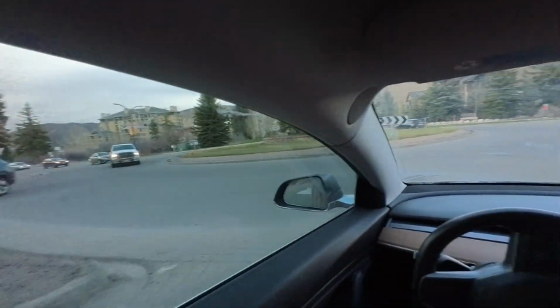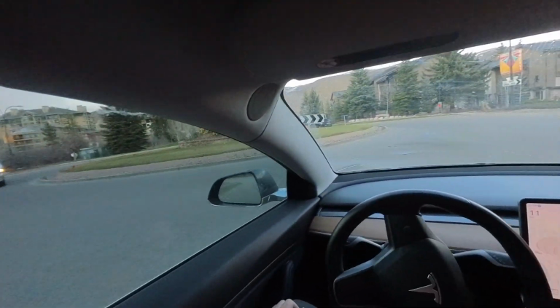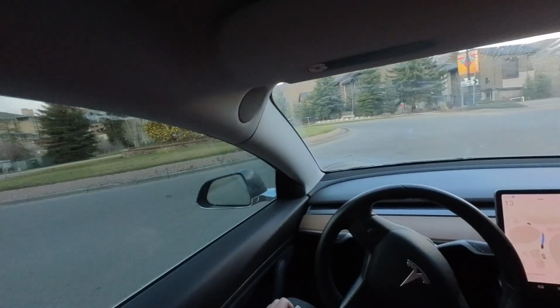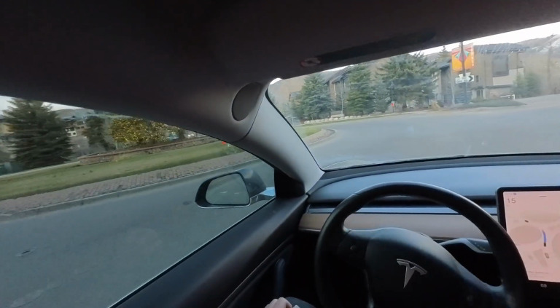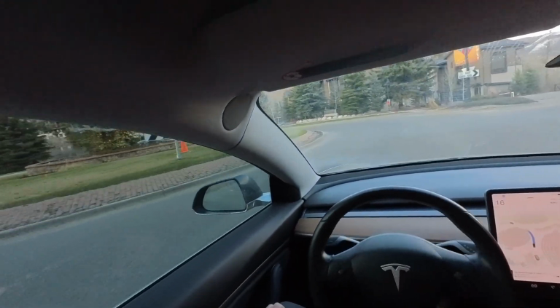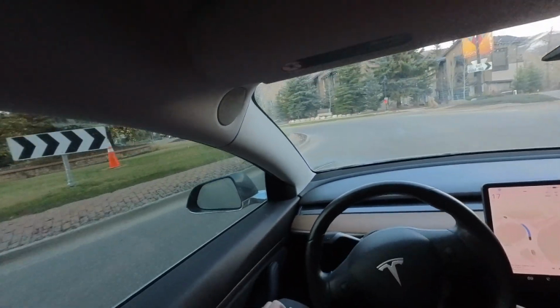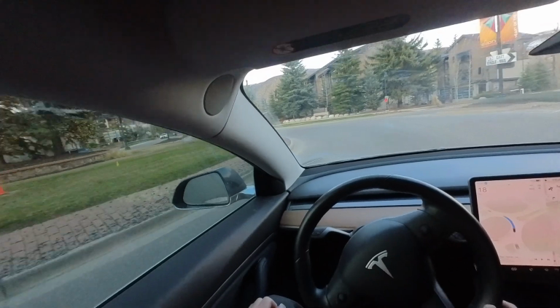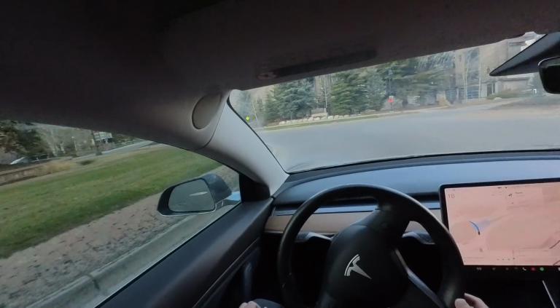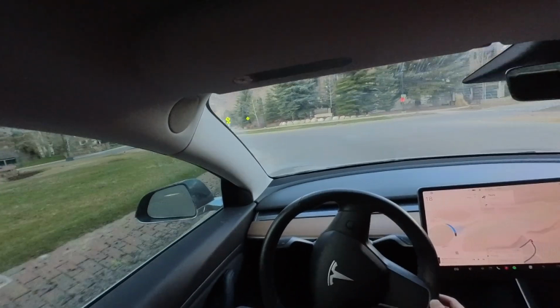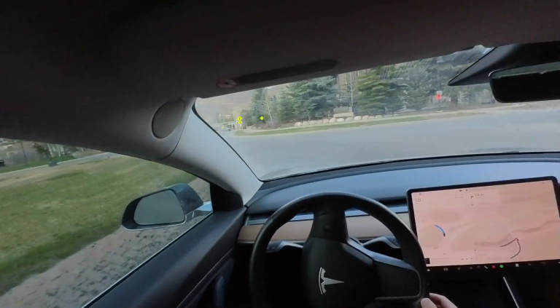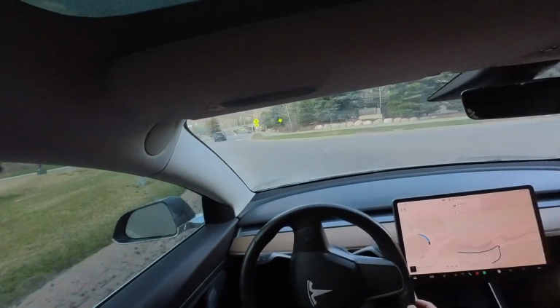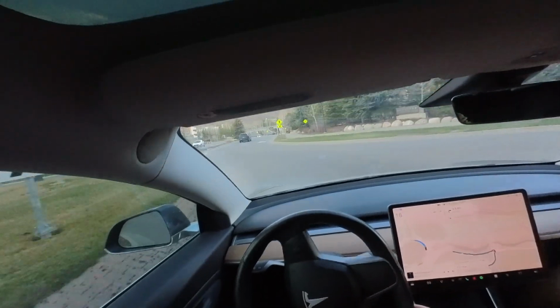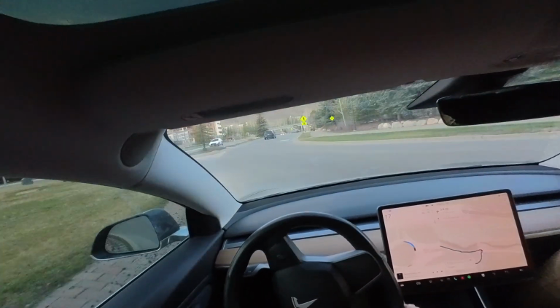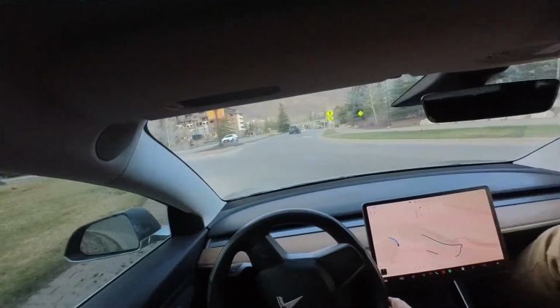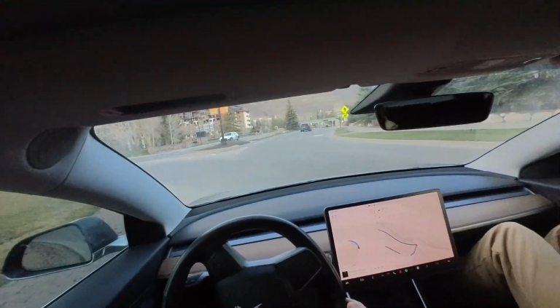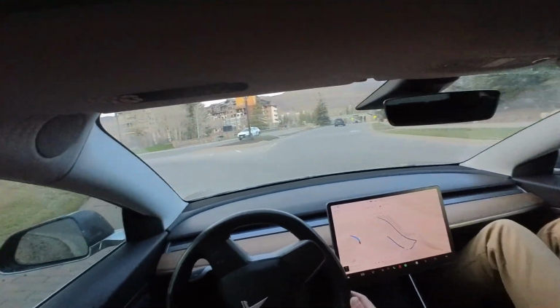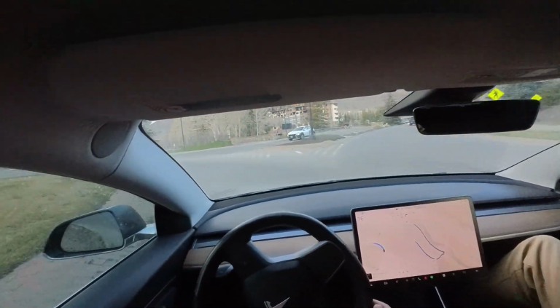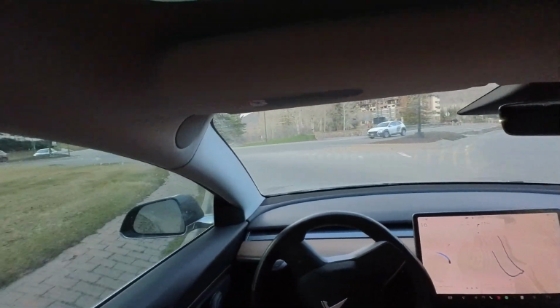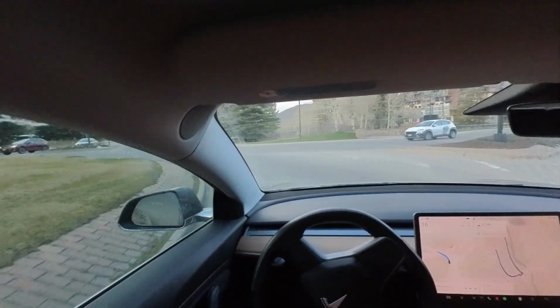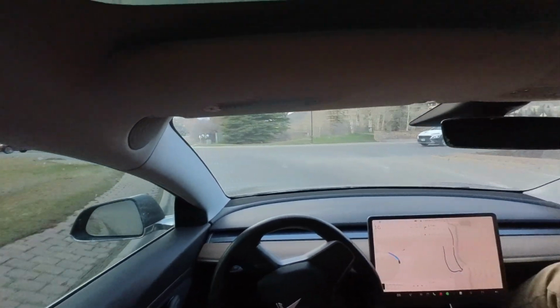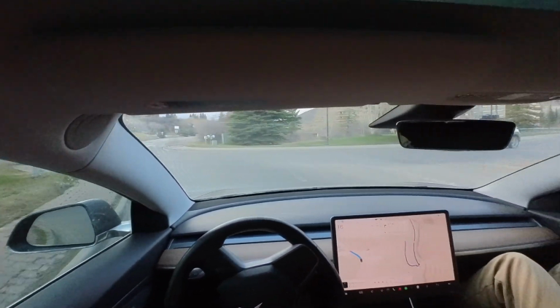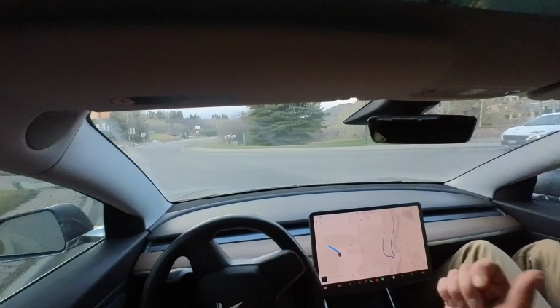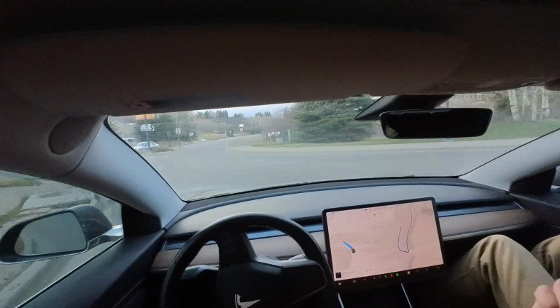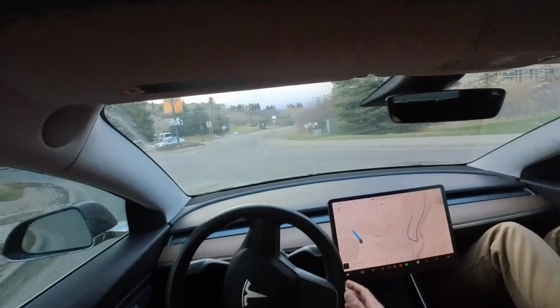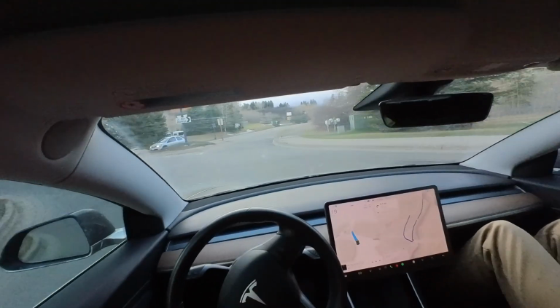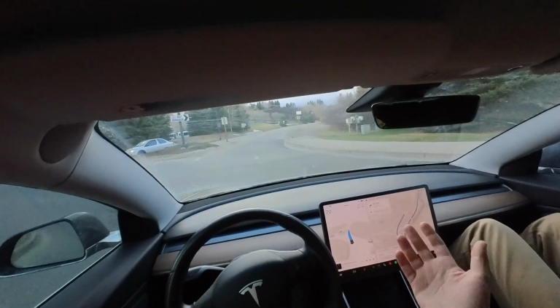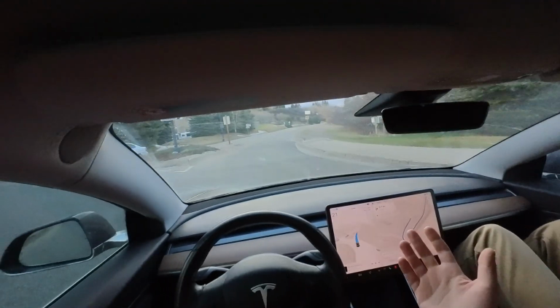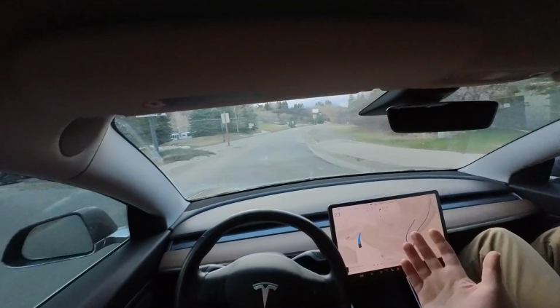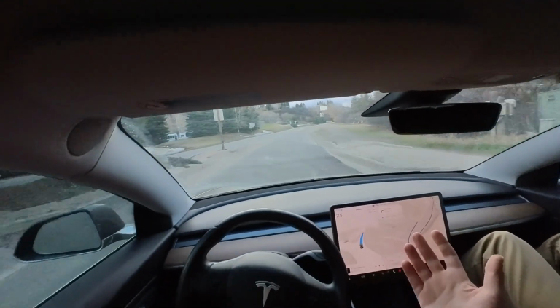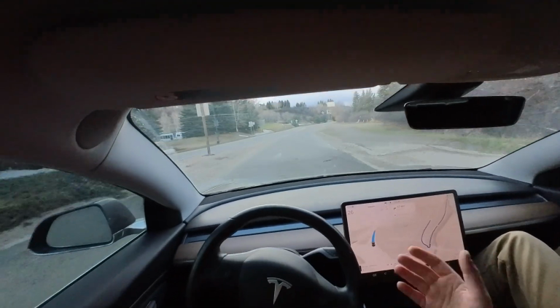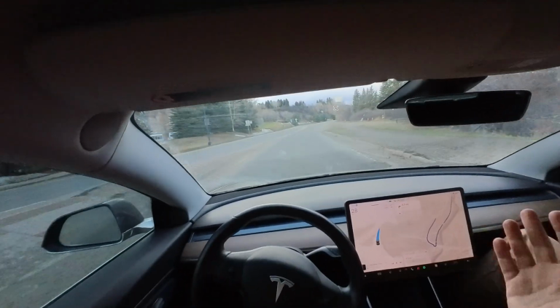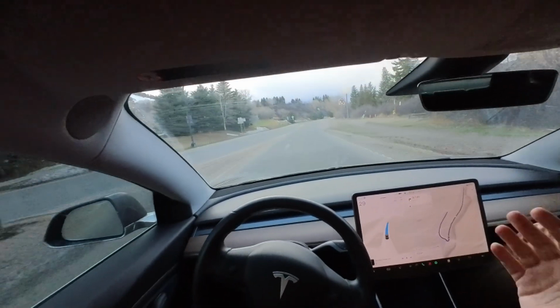It's a nice aggressive move in front of the pickup truck — just what I would have done. Oh shoot, I thought it was going to go that way. This is actually the quicker way for our destination, but let's see how it goes.